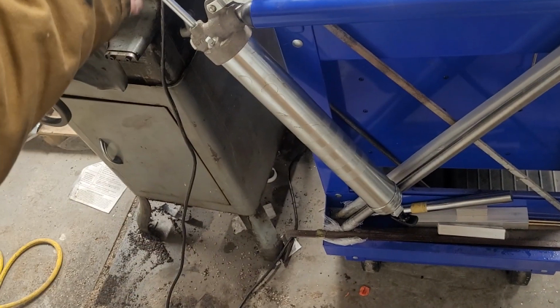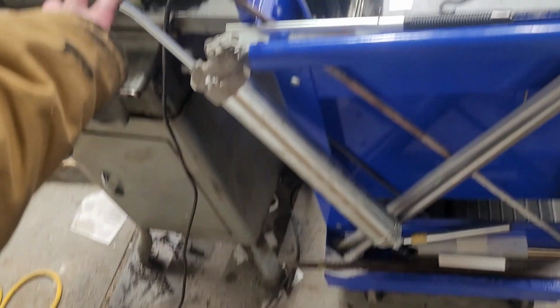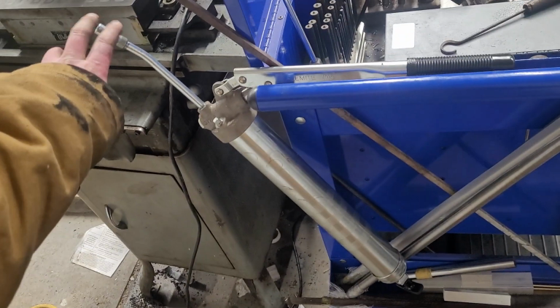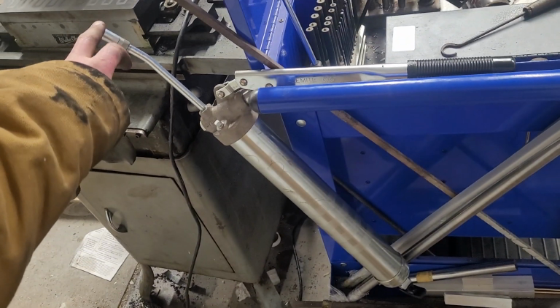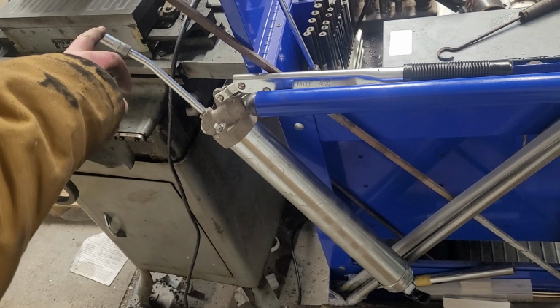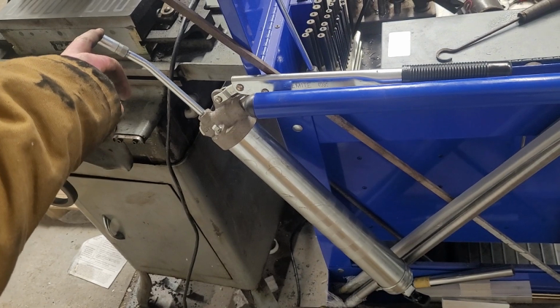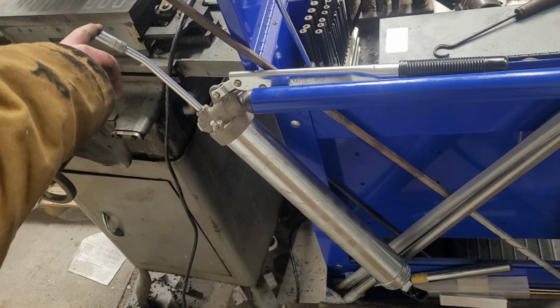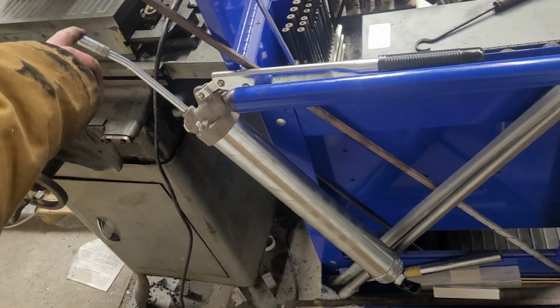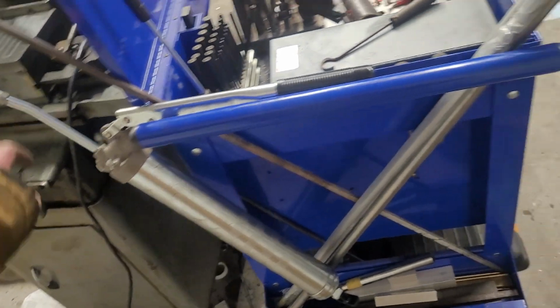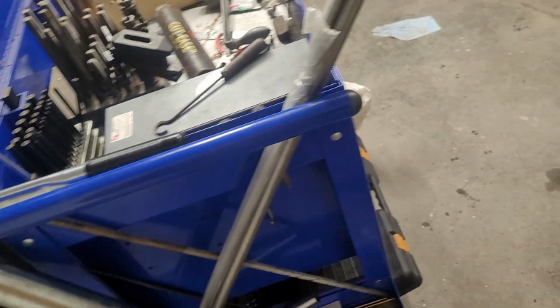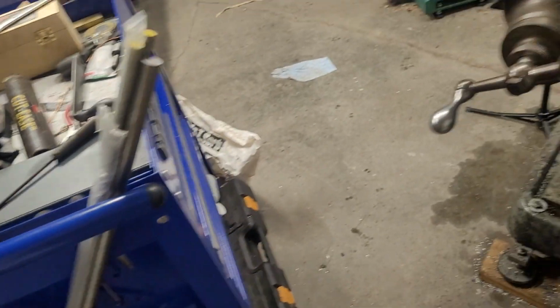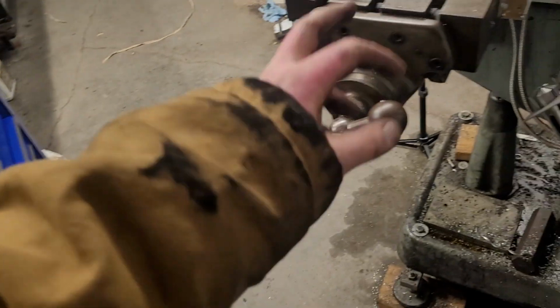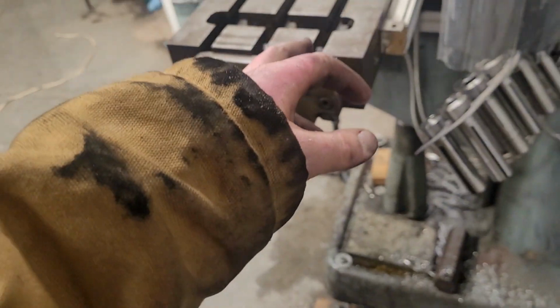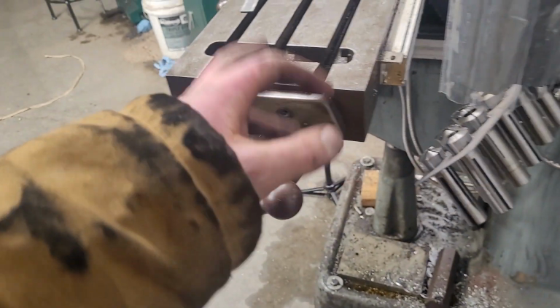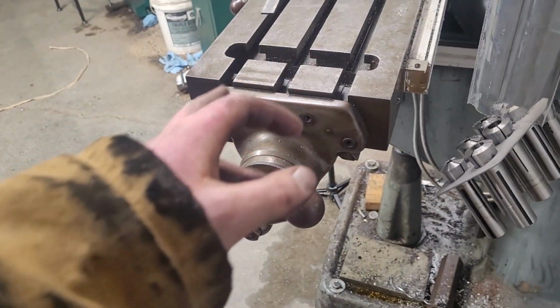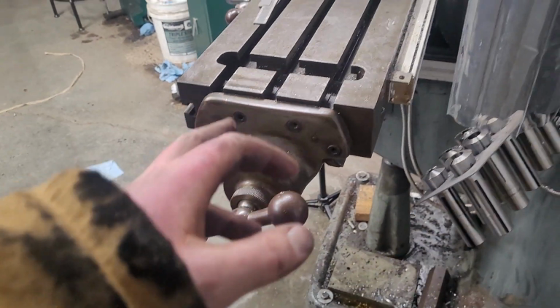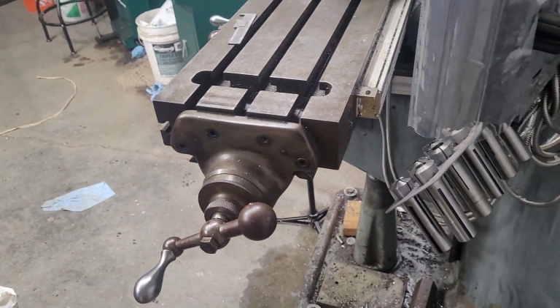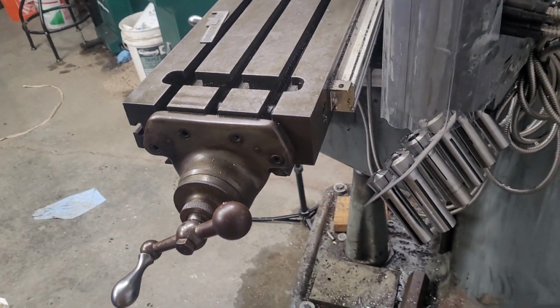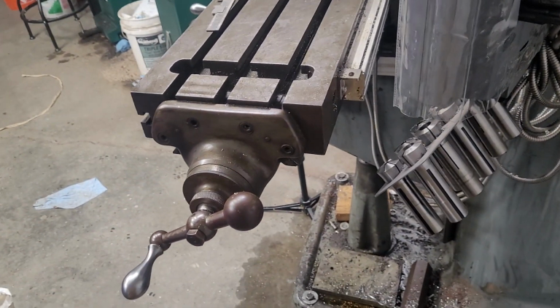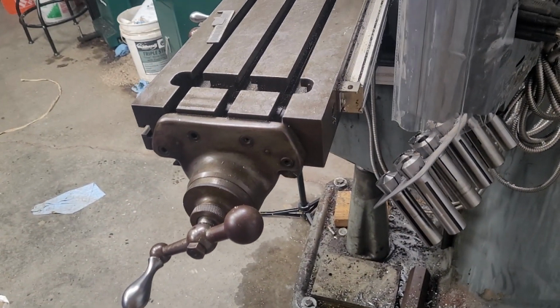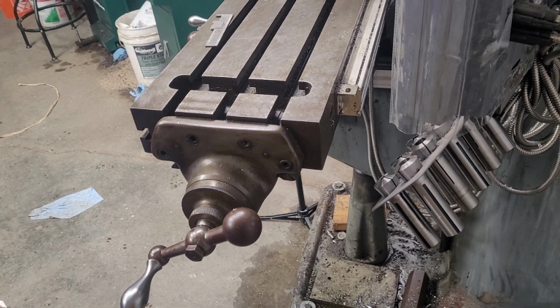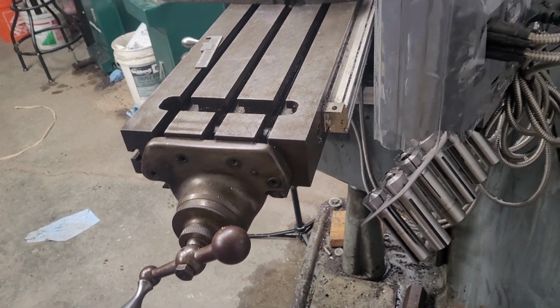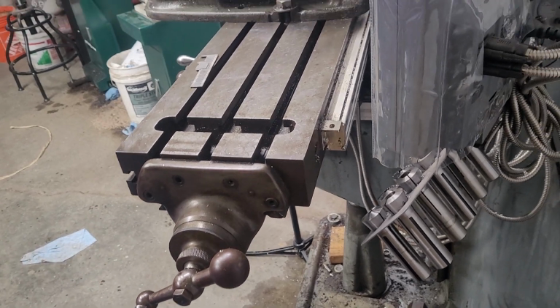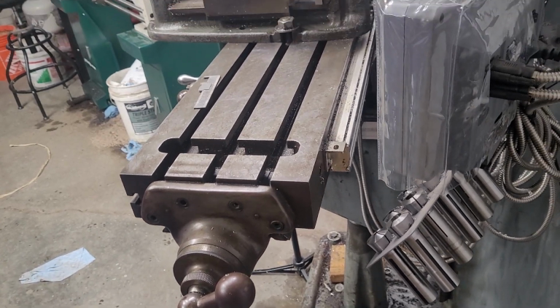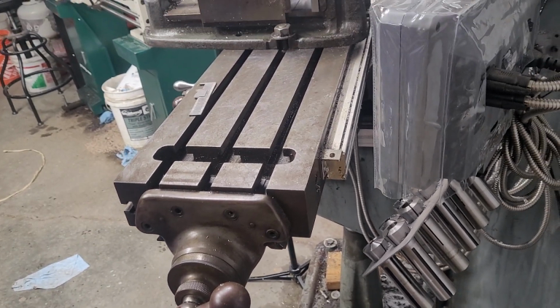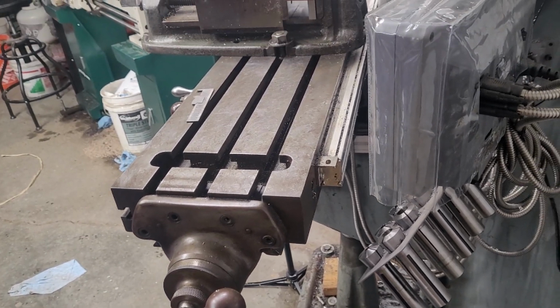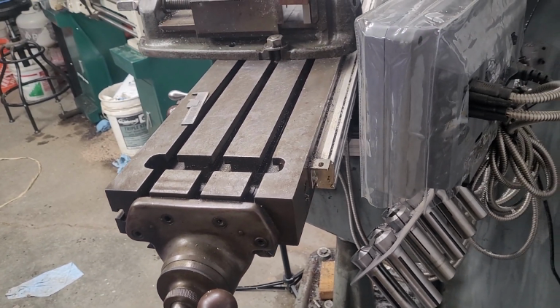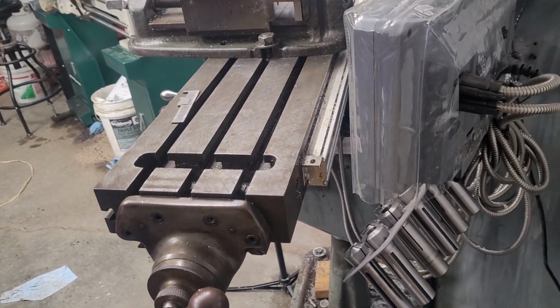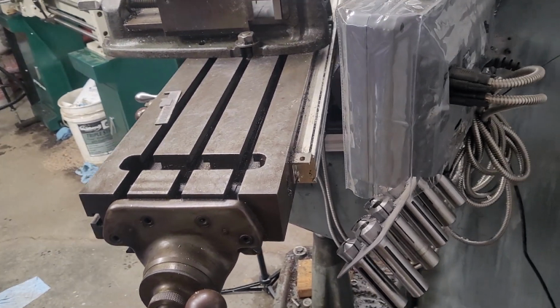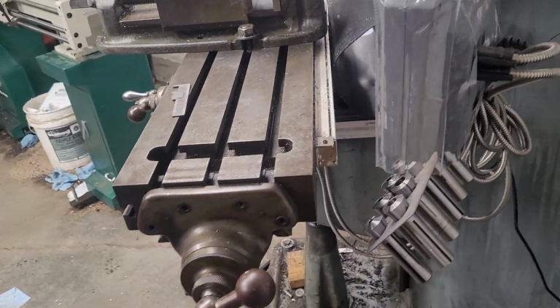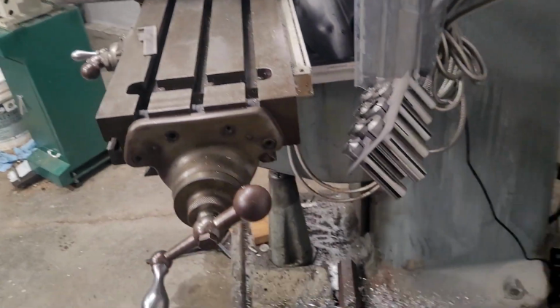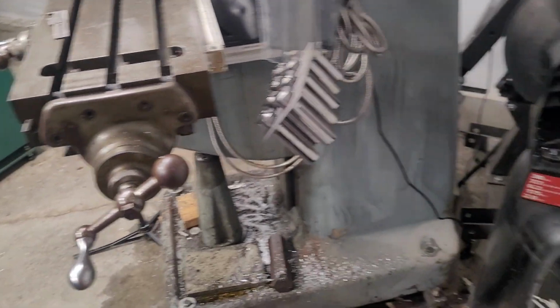This is an oil gun for lubing the mill because you have Zerks on the milling machines — at least the old Bridgeports. But you should use oil, not grease. Never grease. It'll harden.